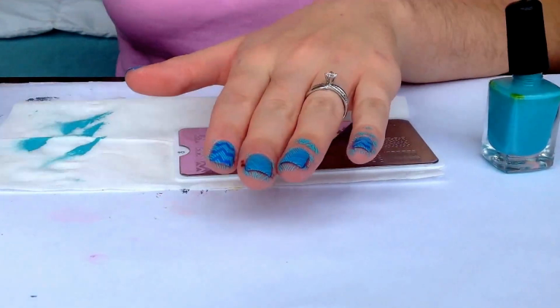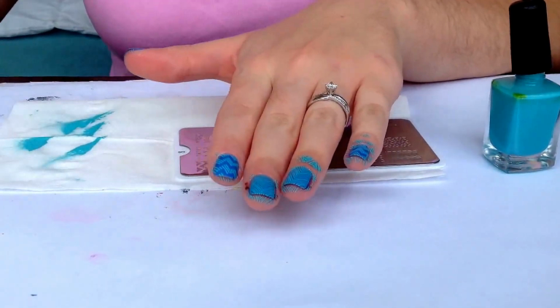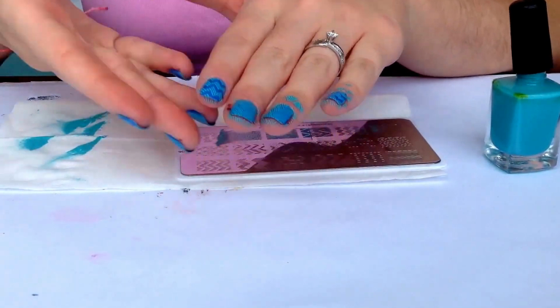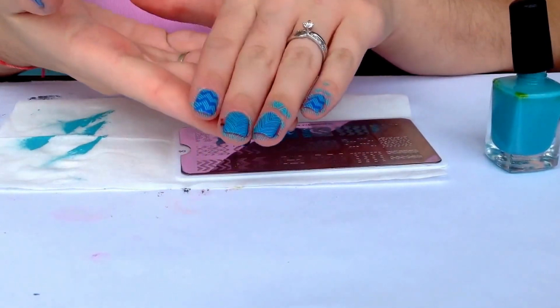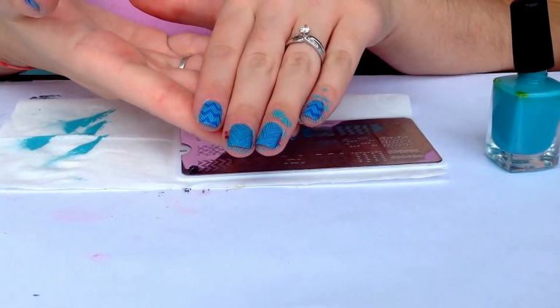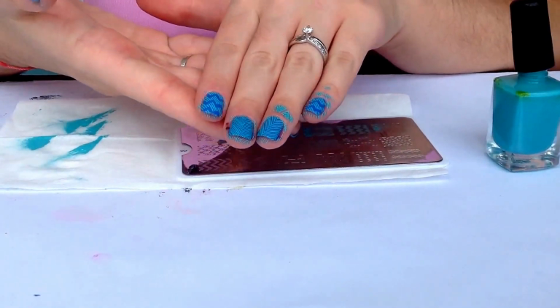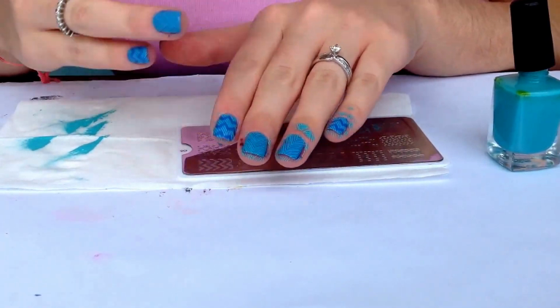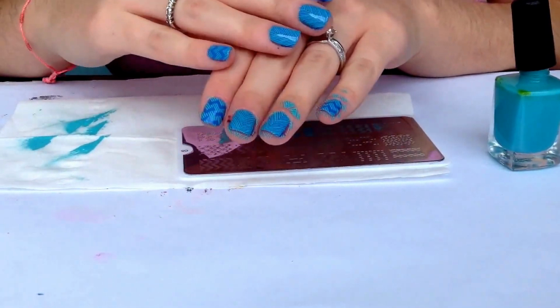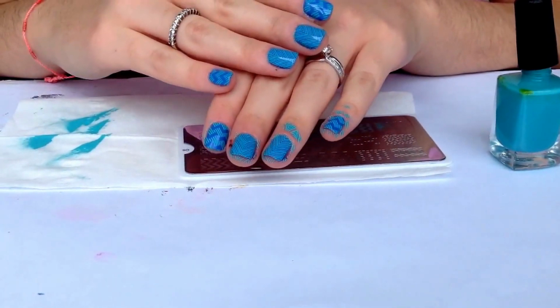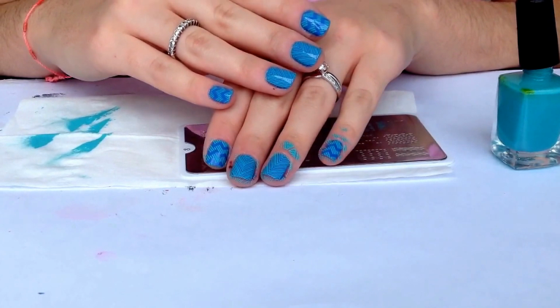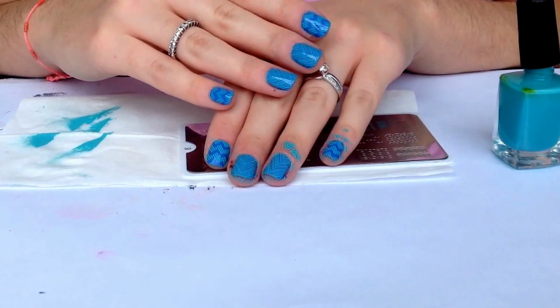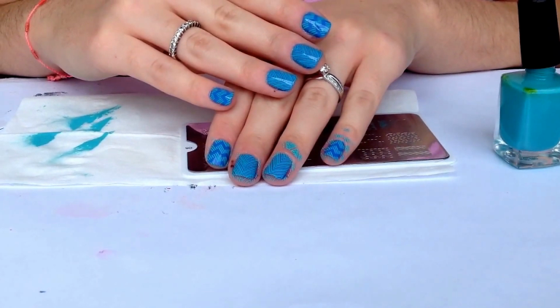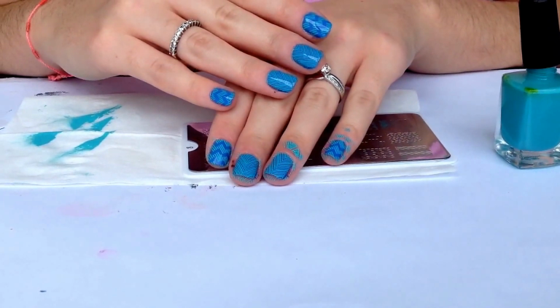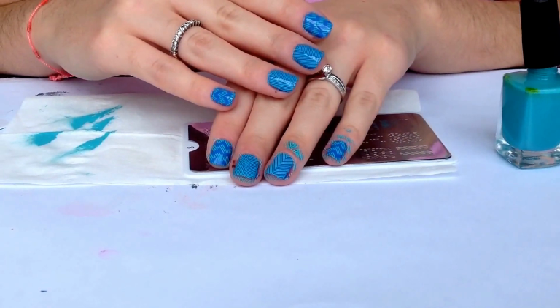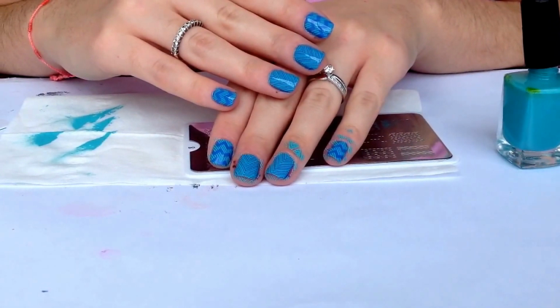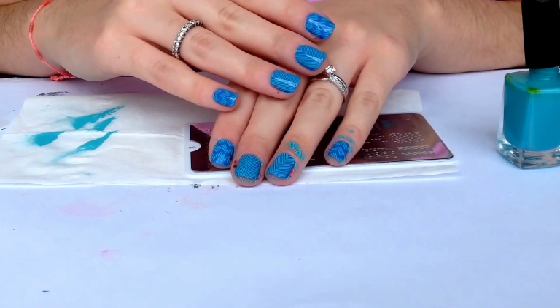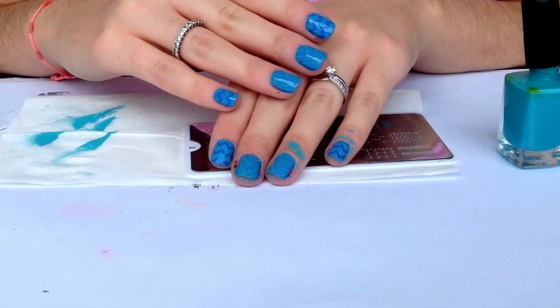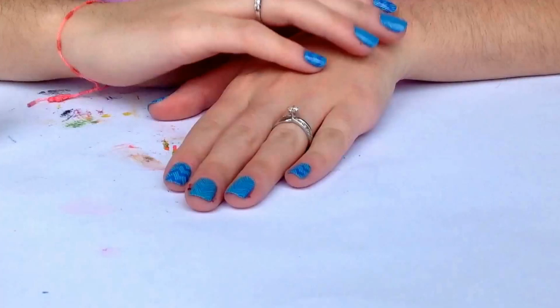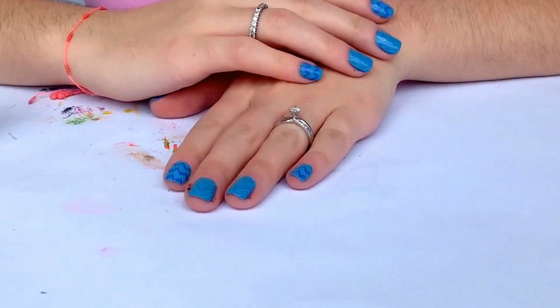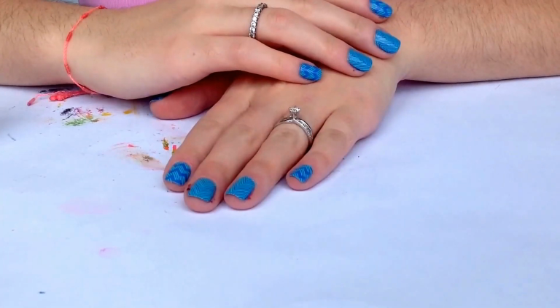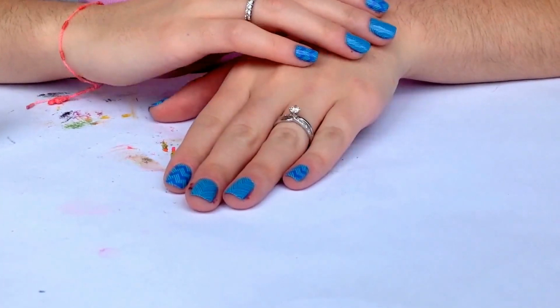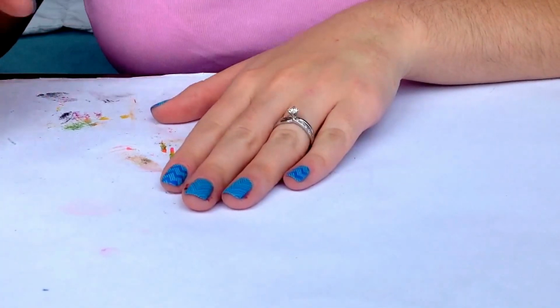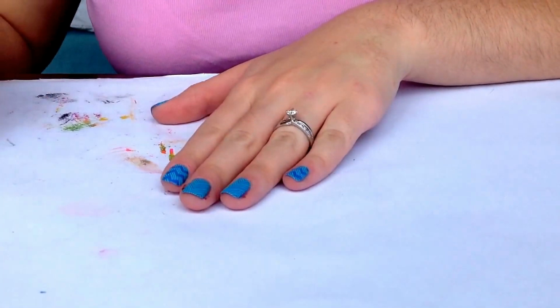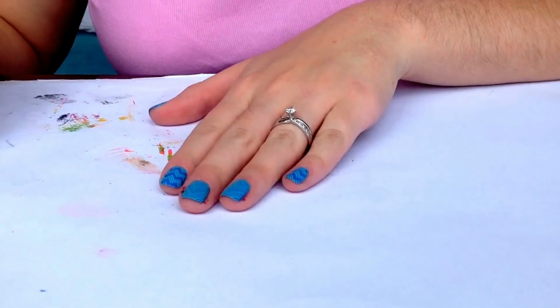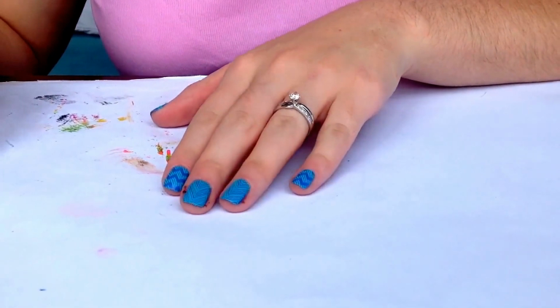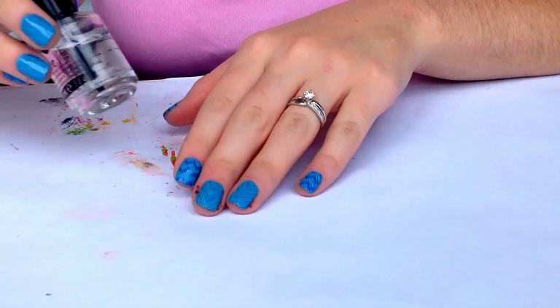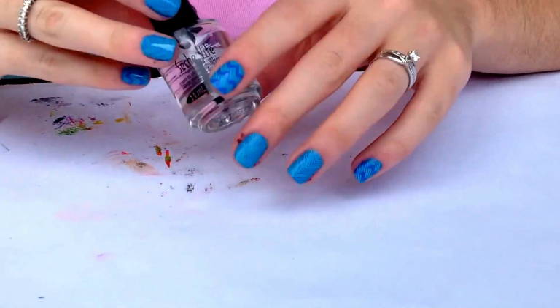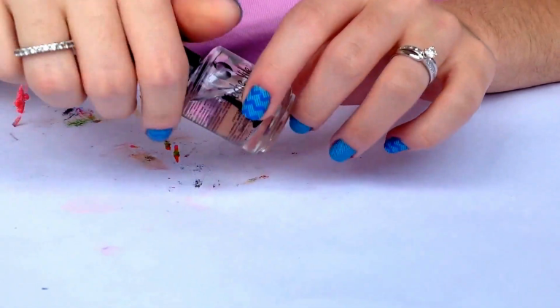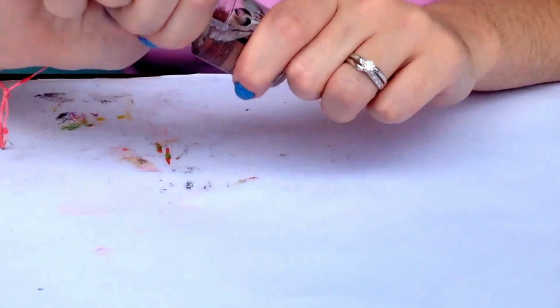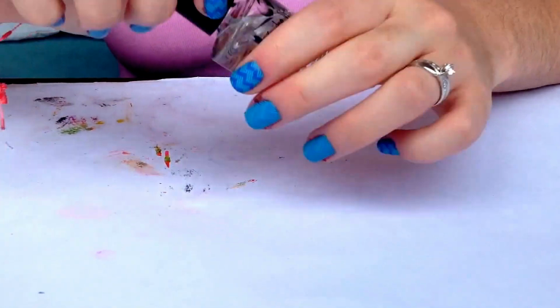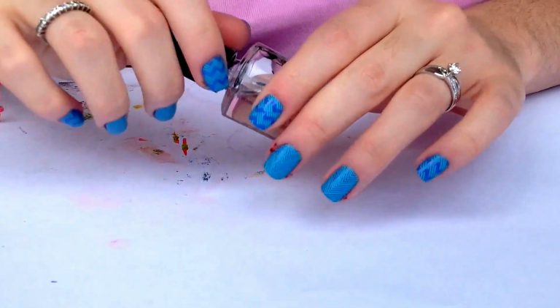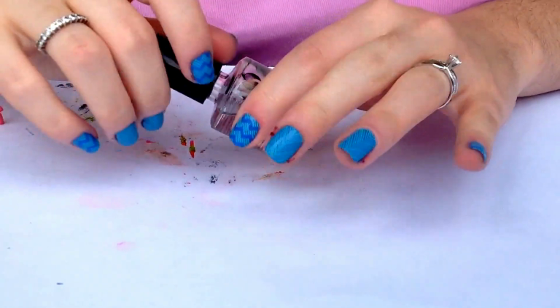I'm going to be cleaning up around the edges and I'll come back to show you the final result. I'm back, and our final step is applying our top coat — I'm using Seche Vite.